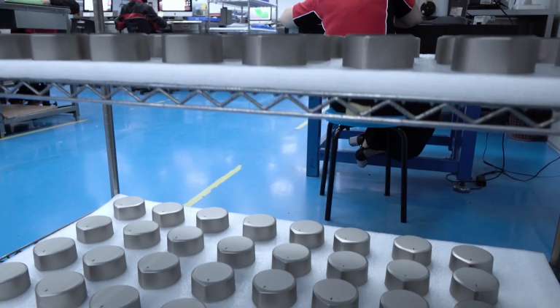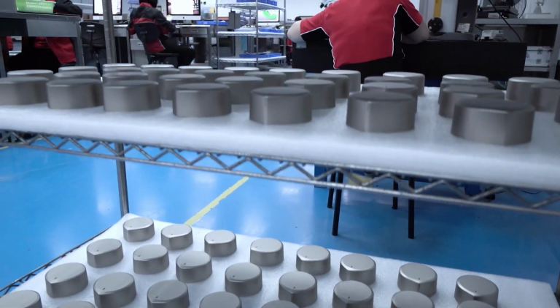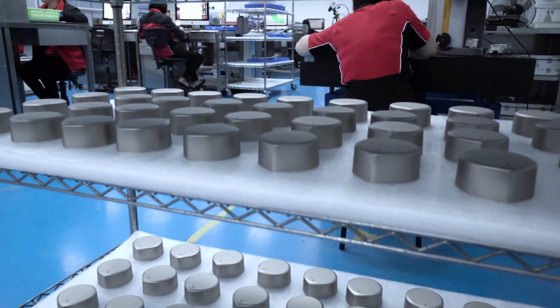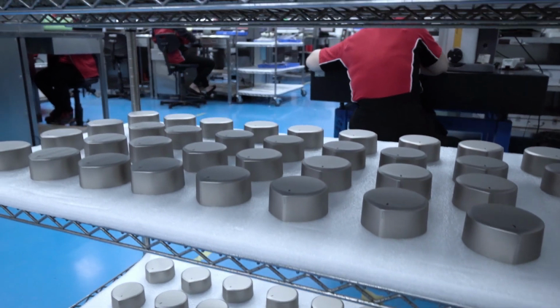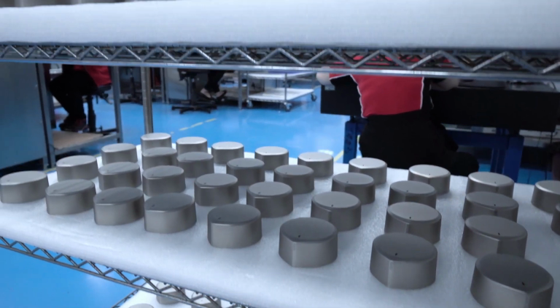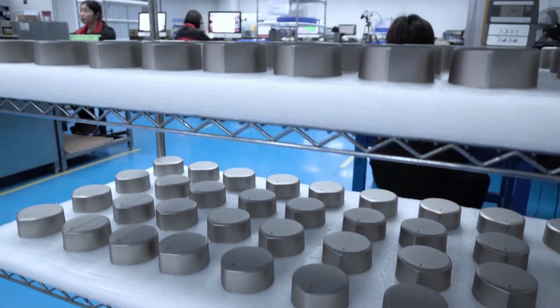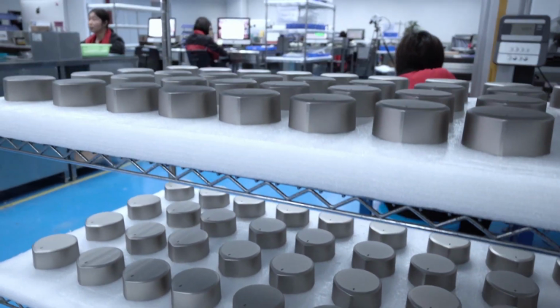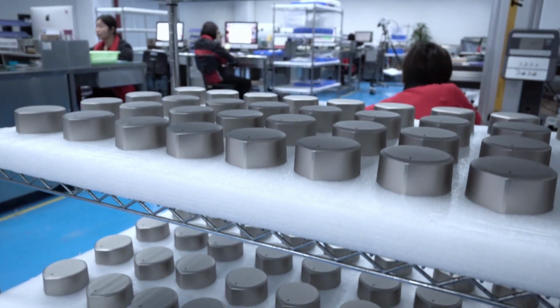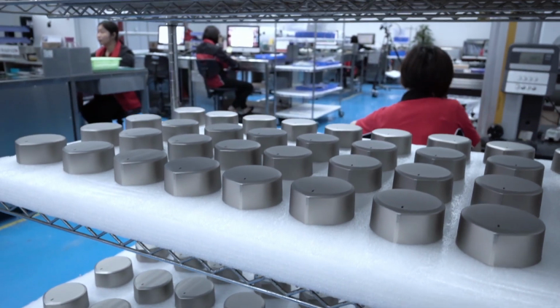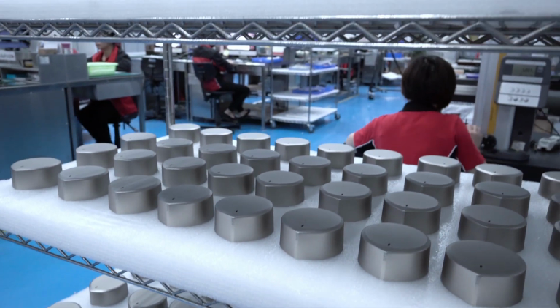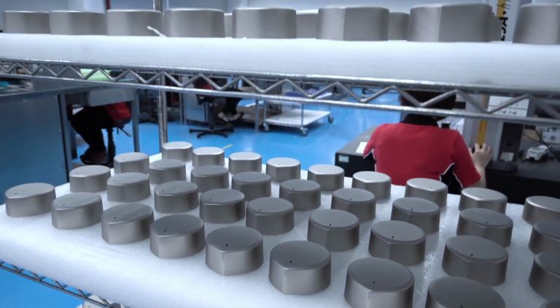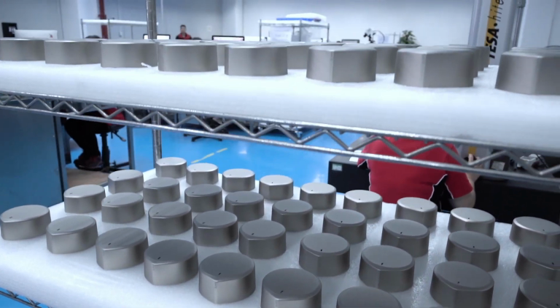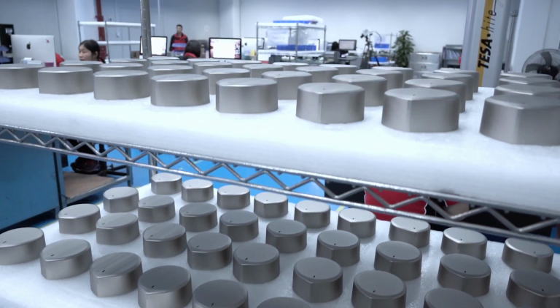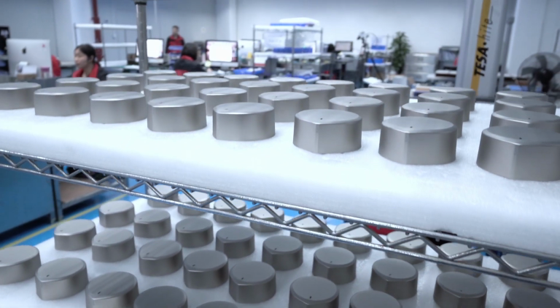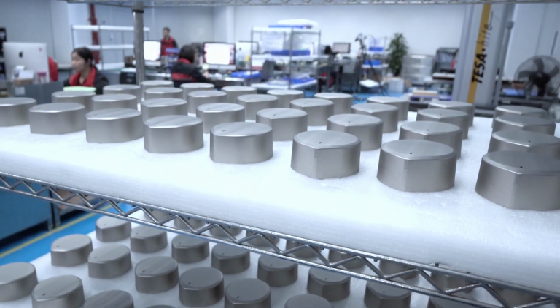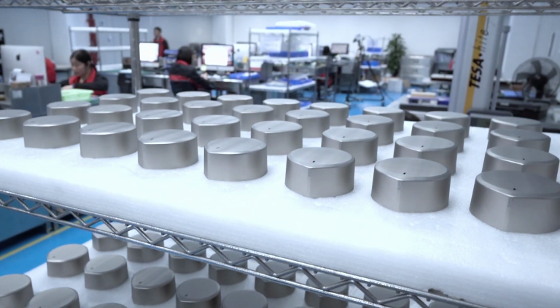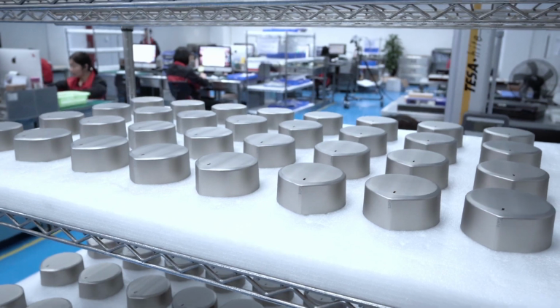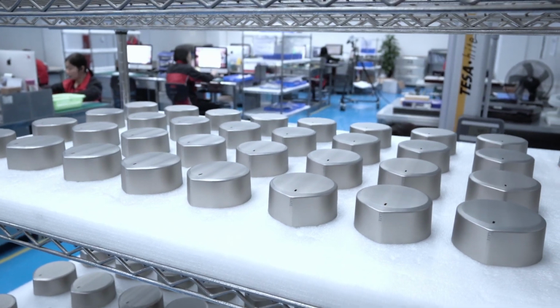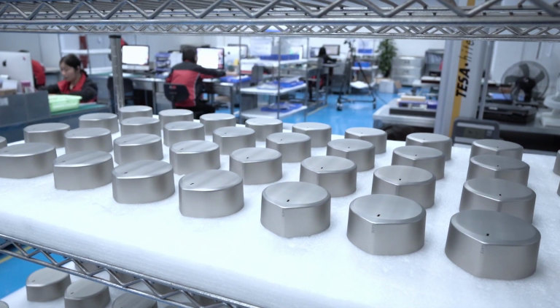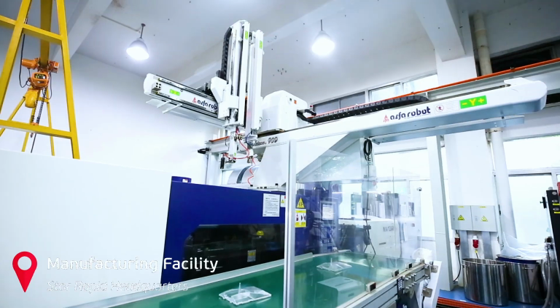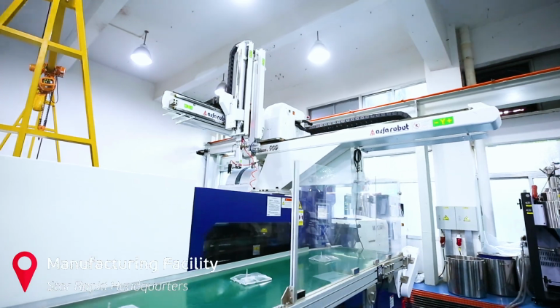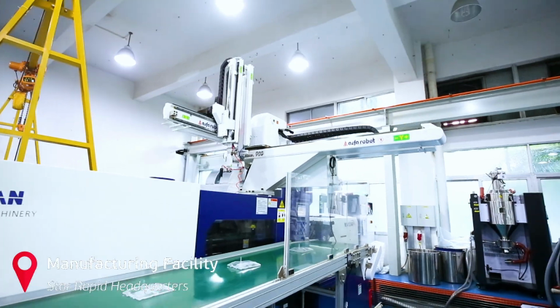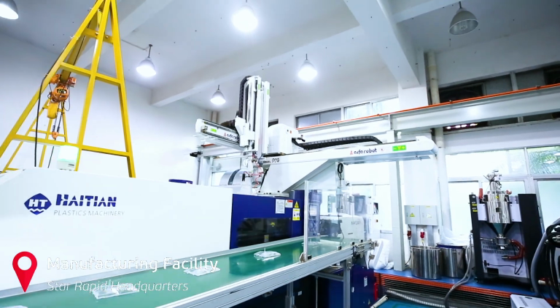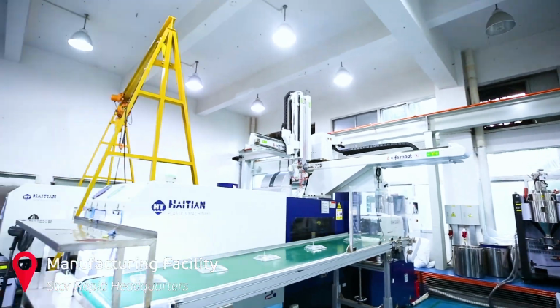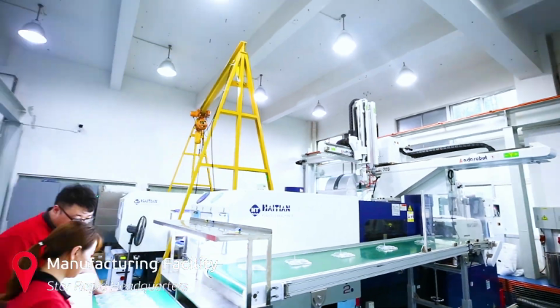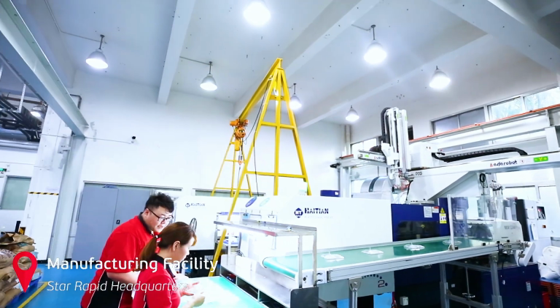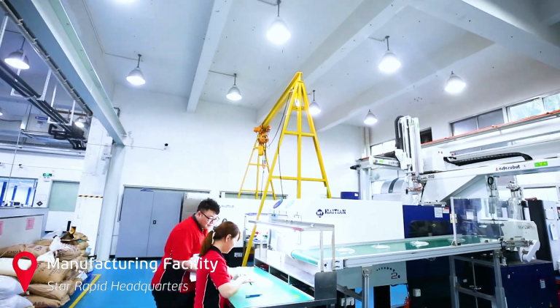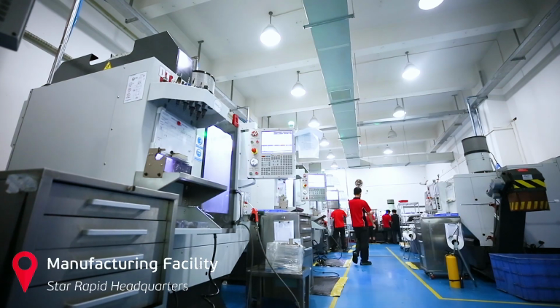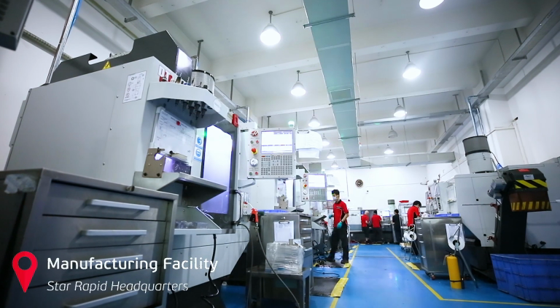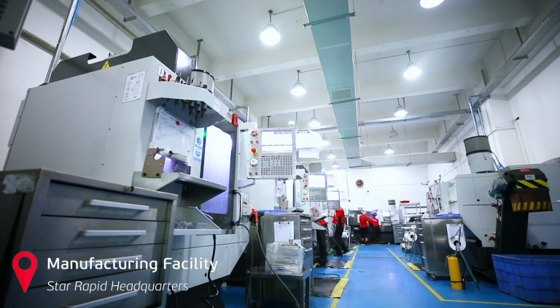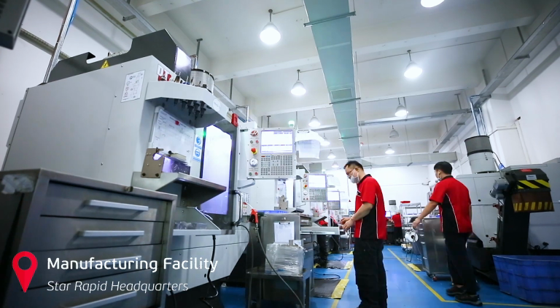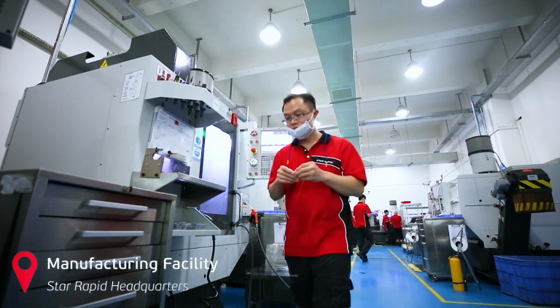At Star Rapid, we've made tens of thousands of pressure die cast parts for automotive, aerospace, and industrial applications. And we can do the same for you when you contact us for a free quotation on your next project.